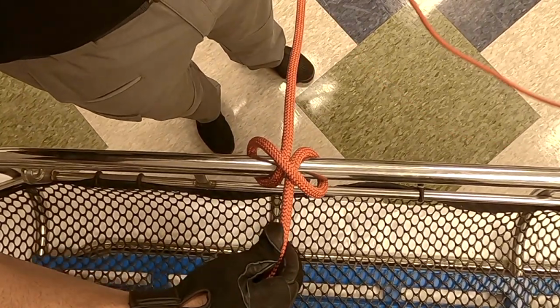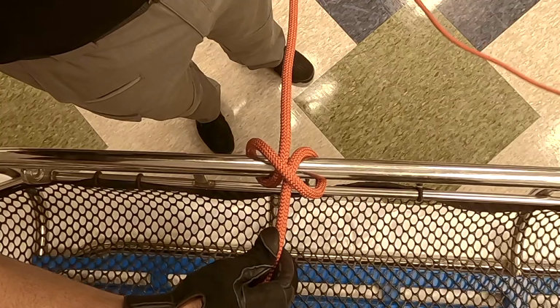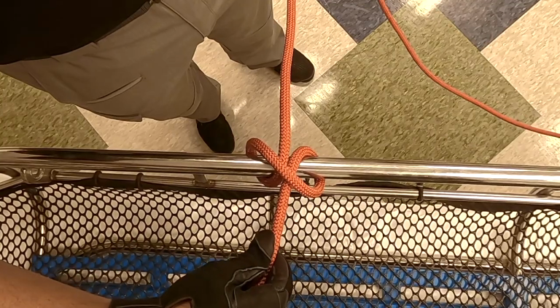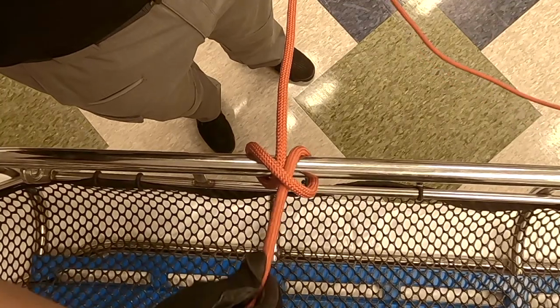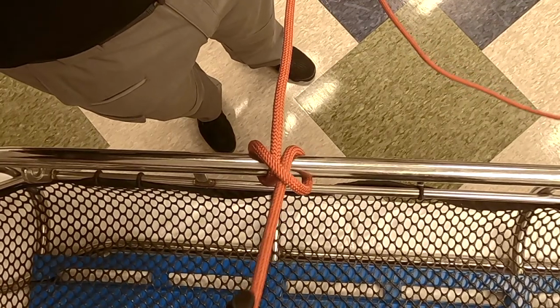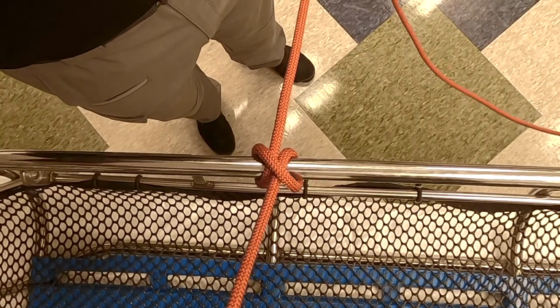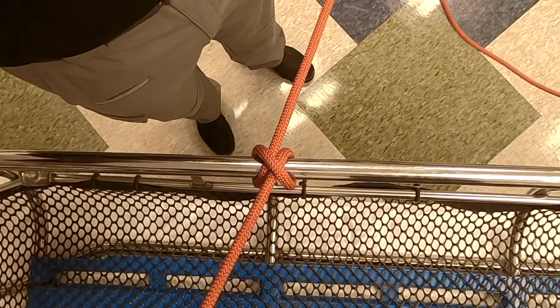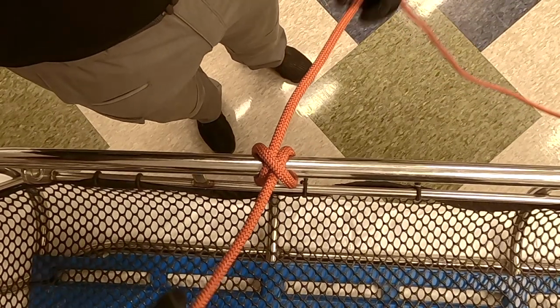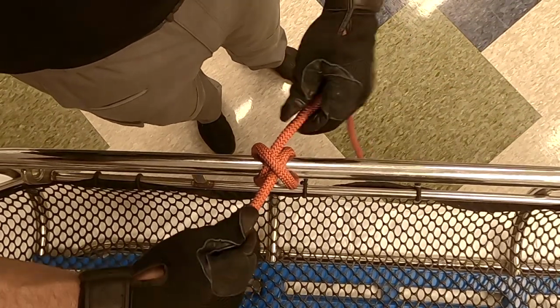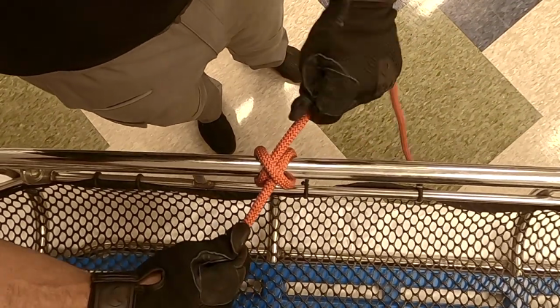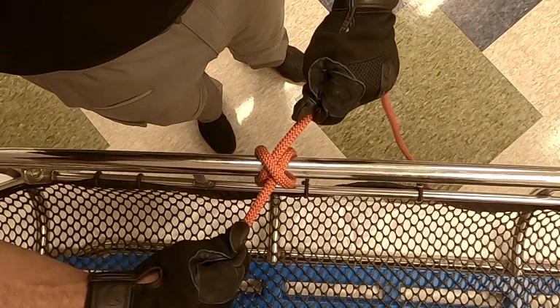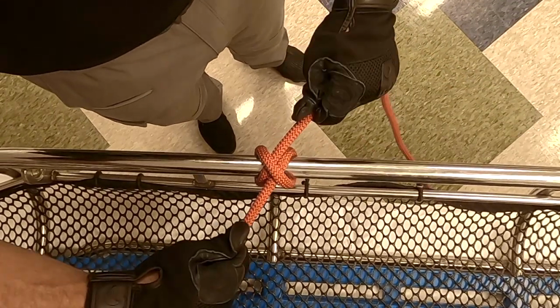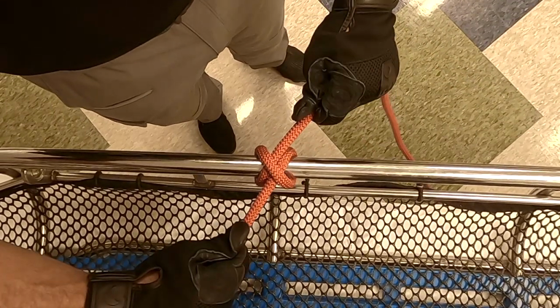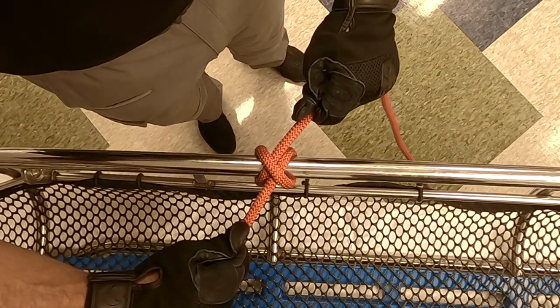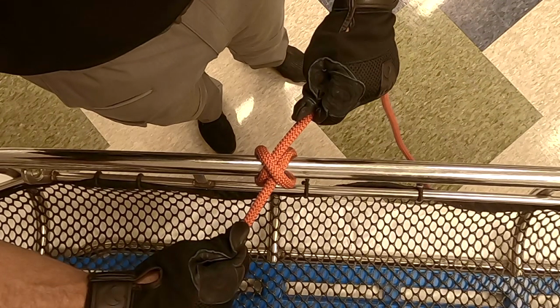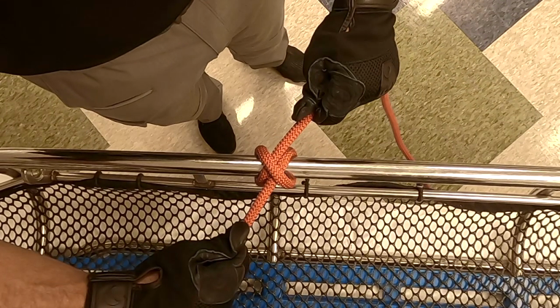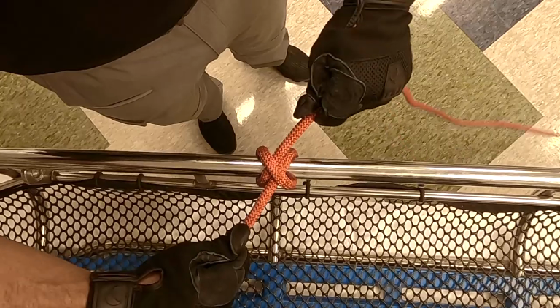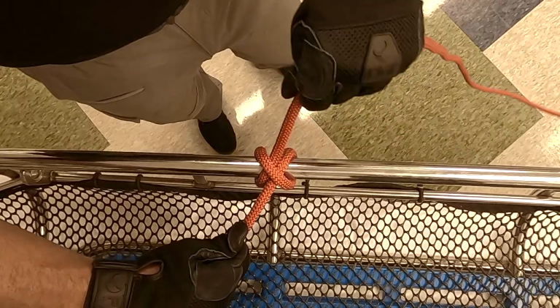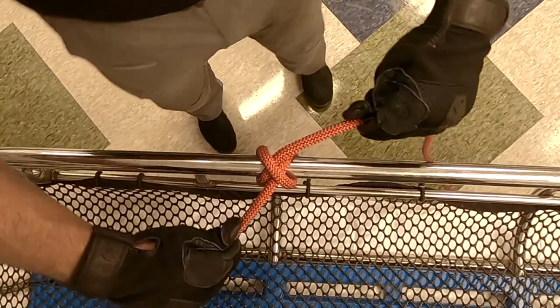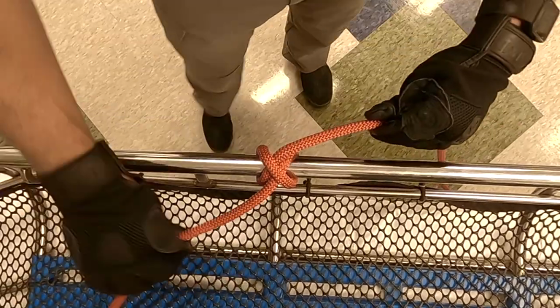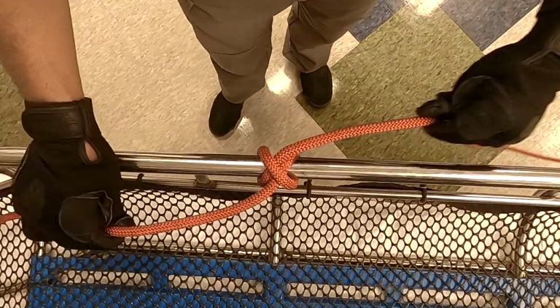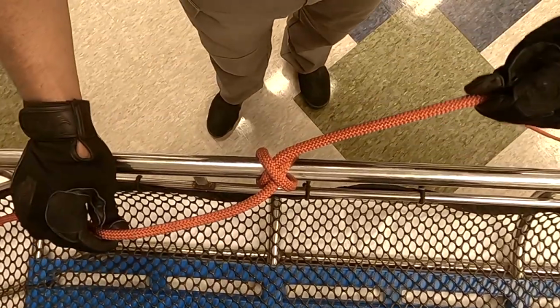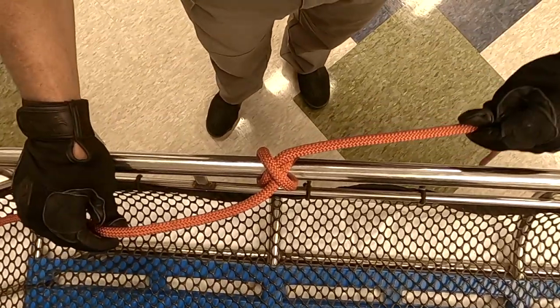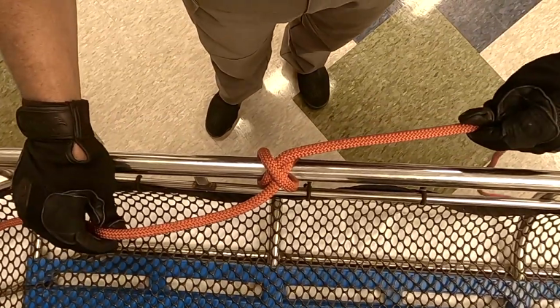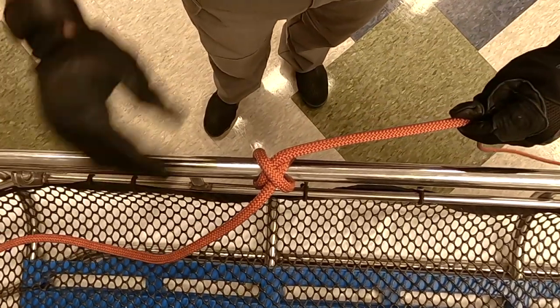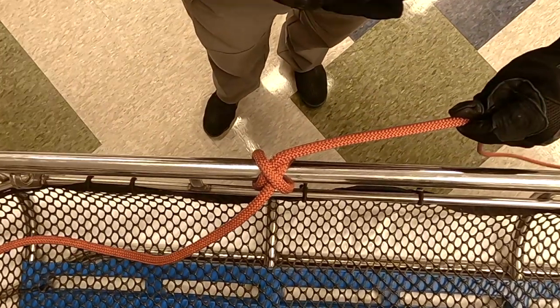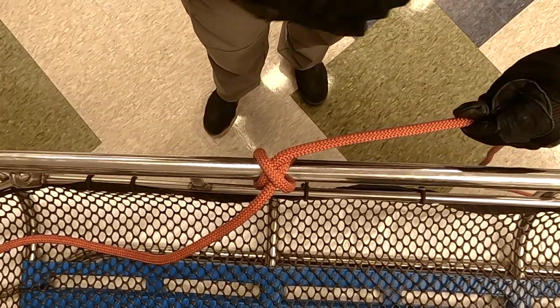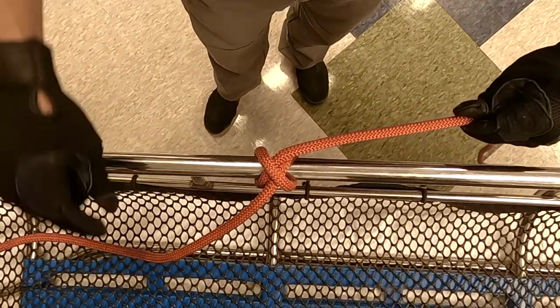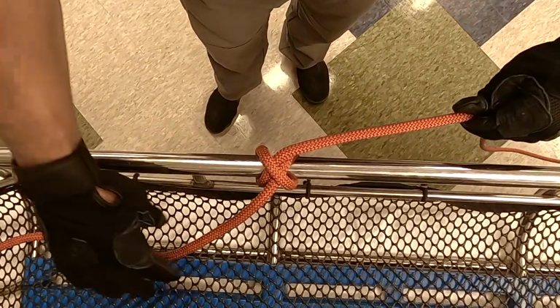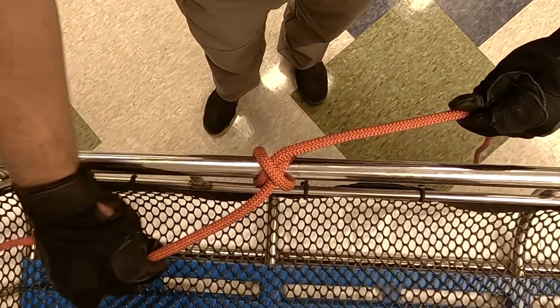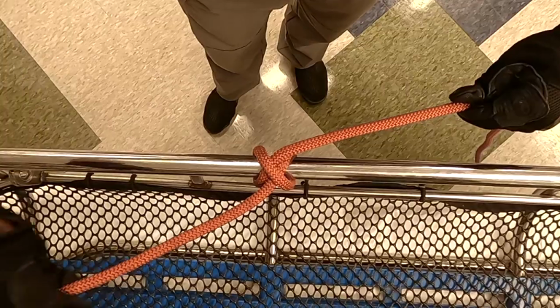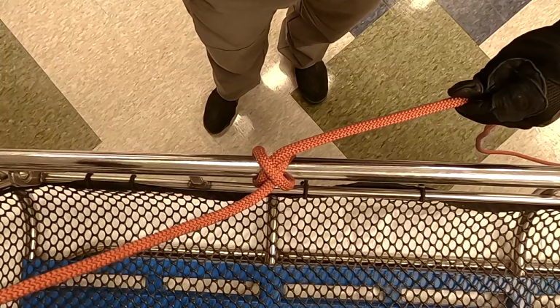On the basket, we'll dress it down and snug it down. Your direction to pull is going to be back this way, because the standing part of your rope is biting down on the tail part.